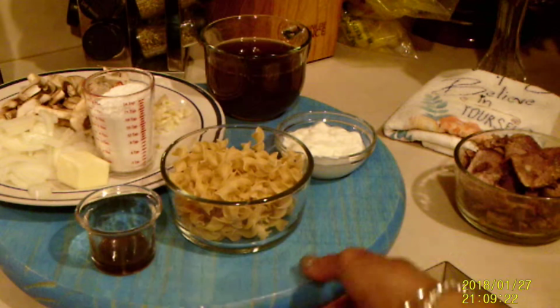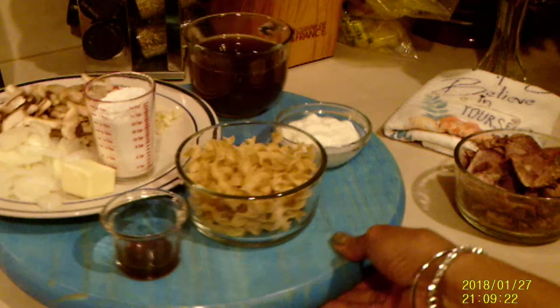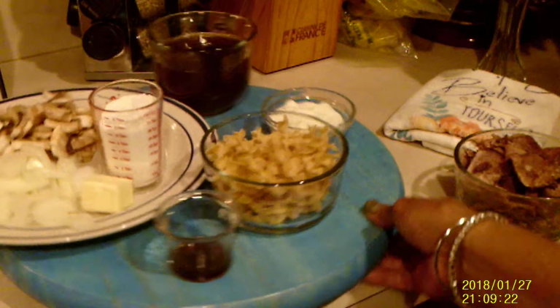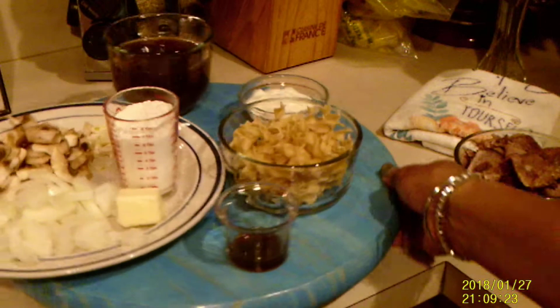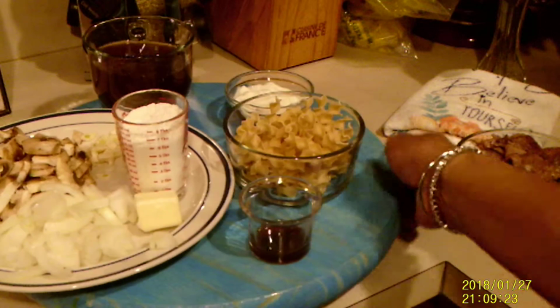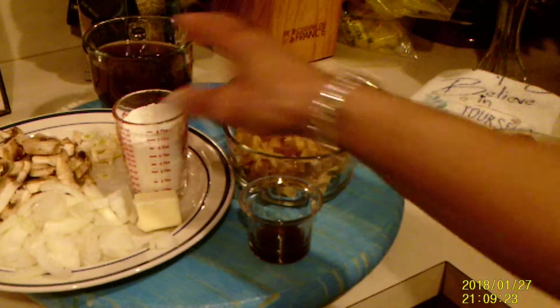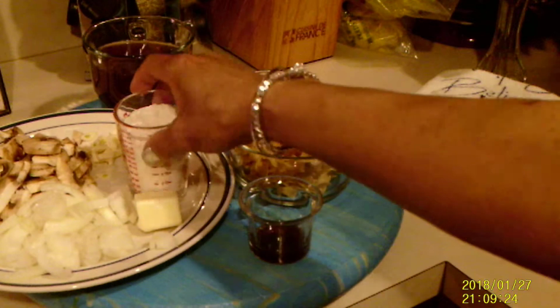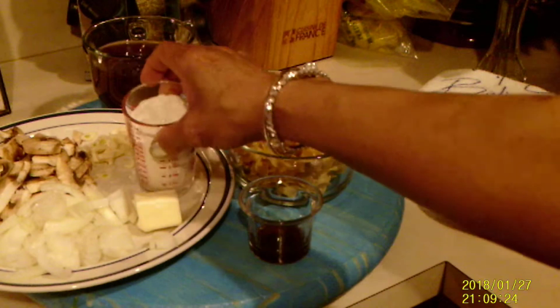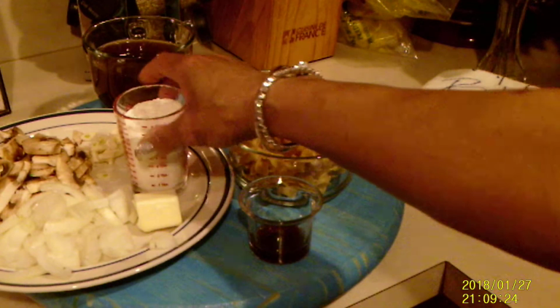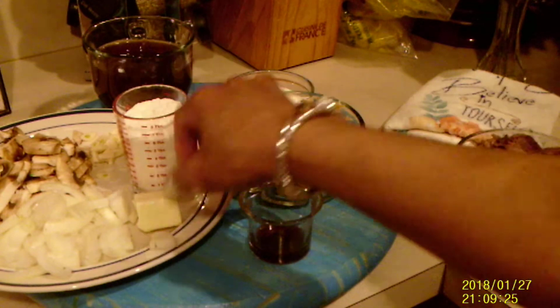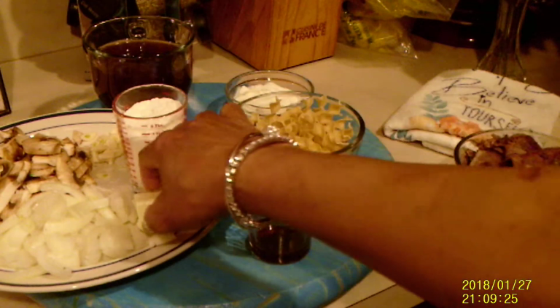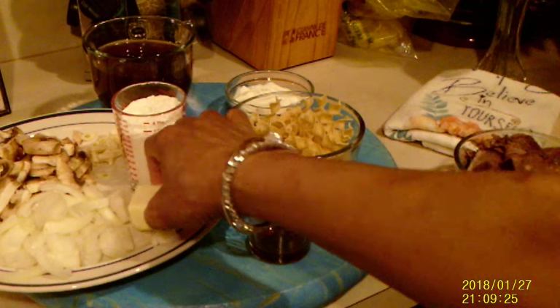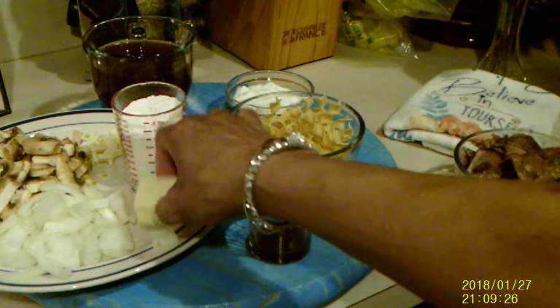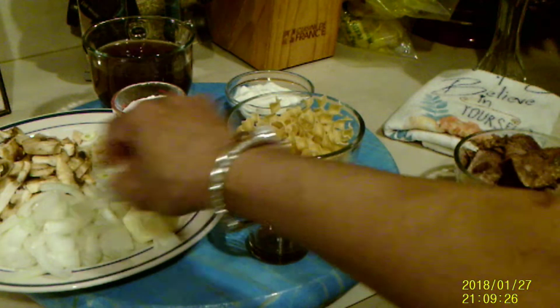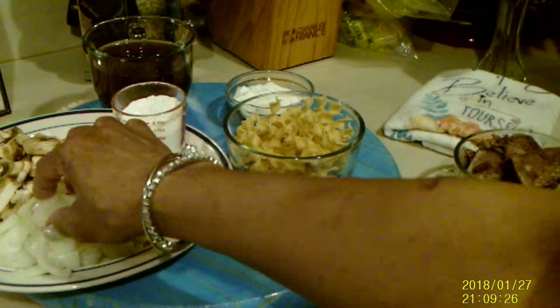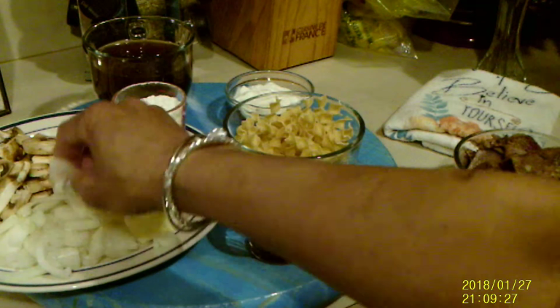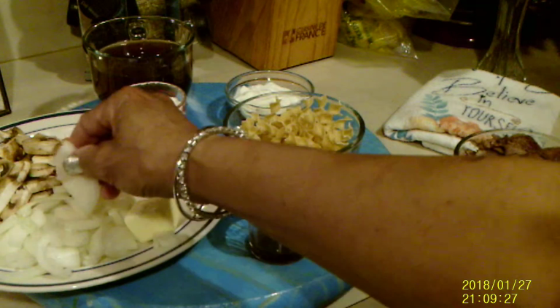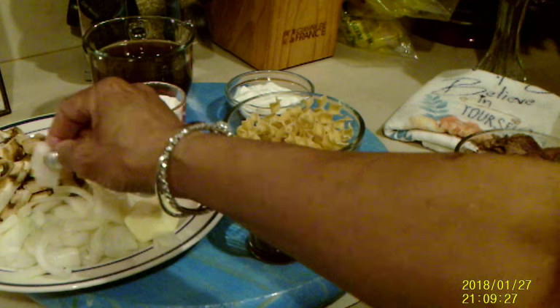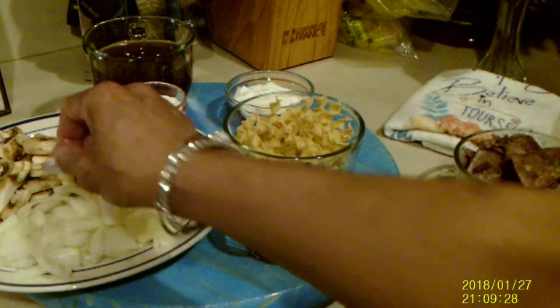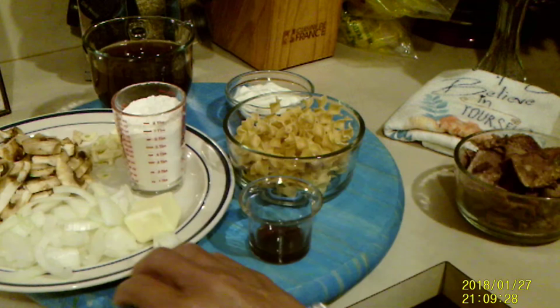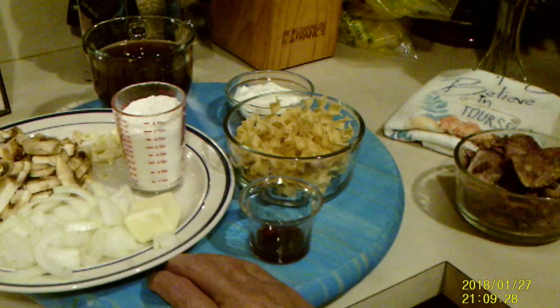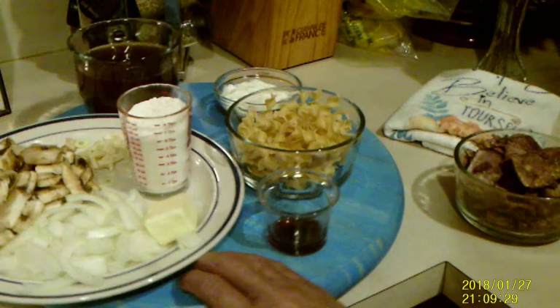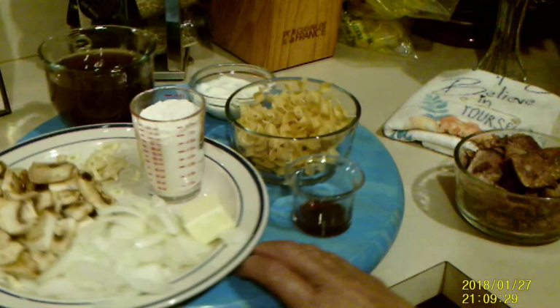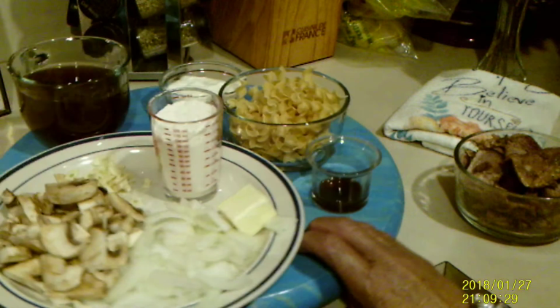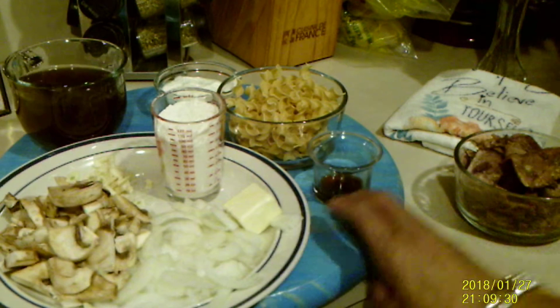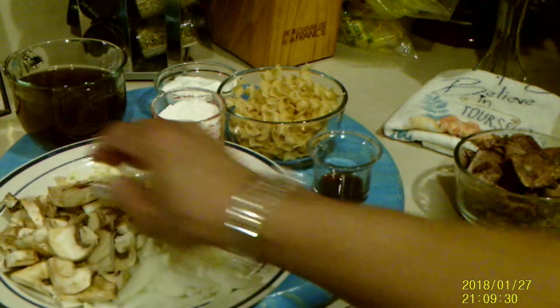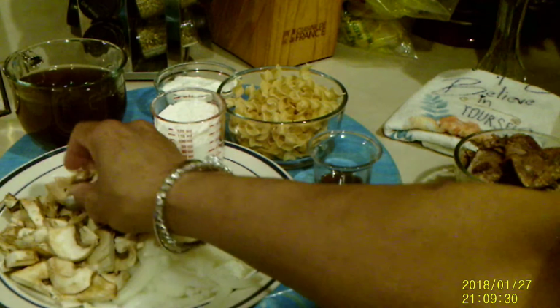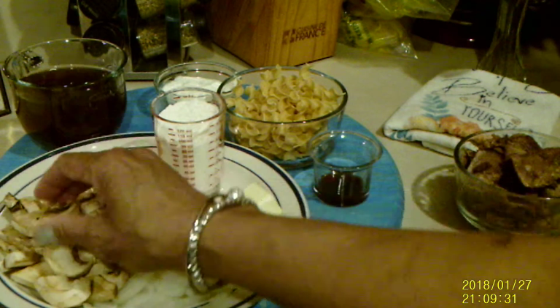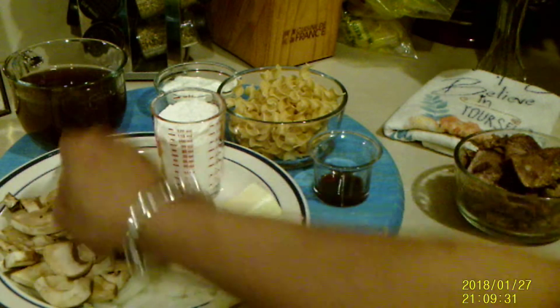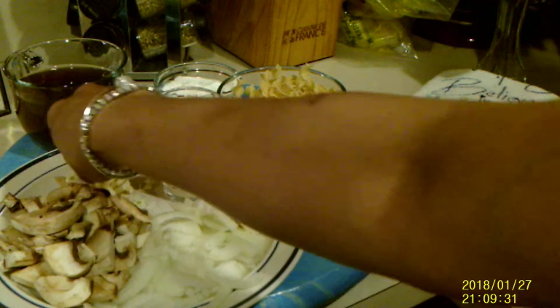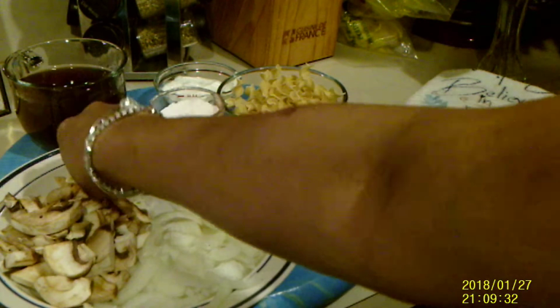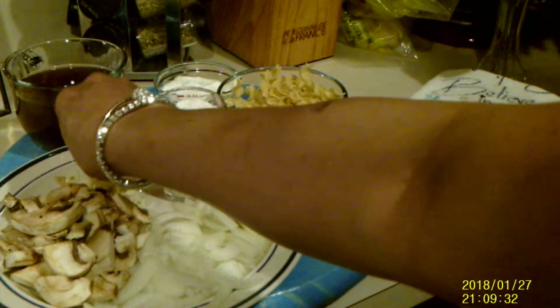I have some all-purpose flour, some butter, some sliced onions, some mushrooms, and some sliced garlic.